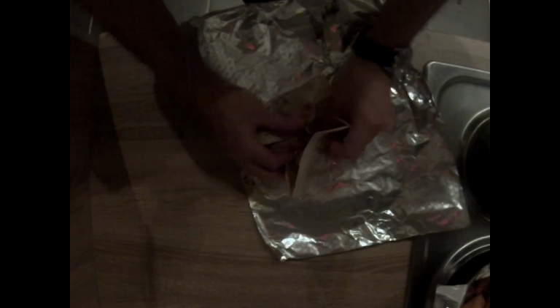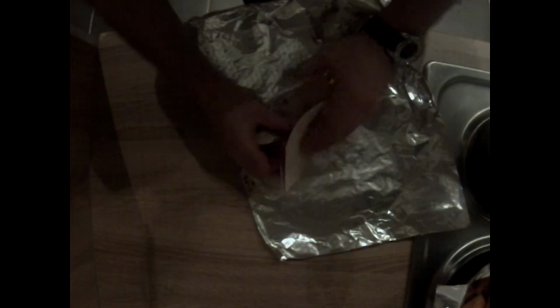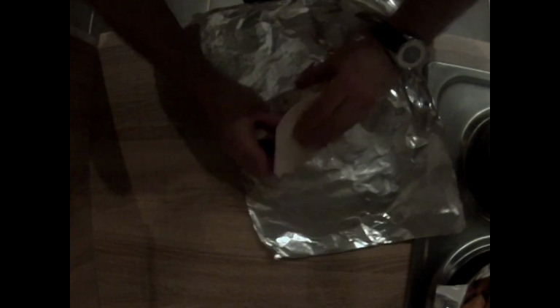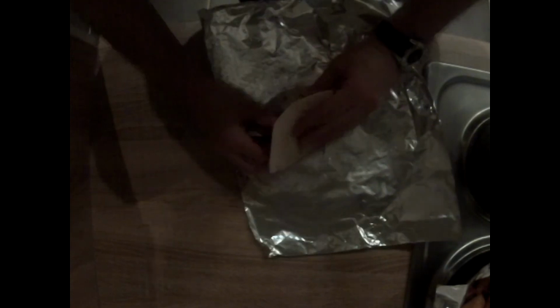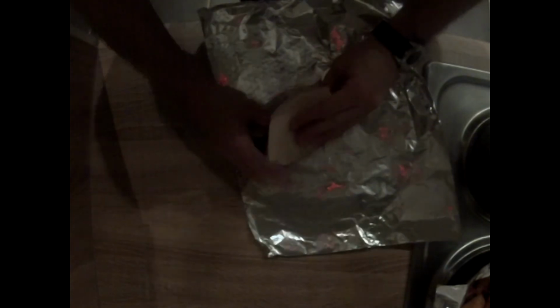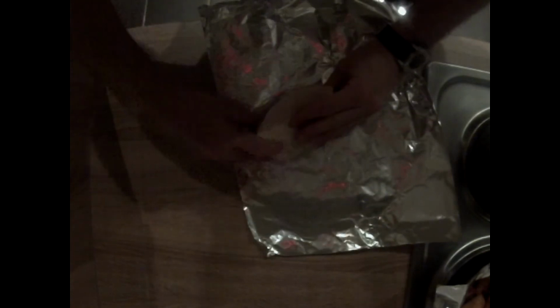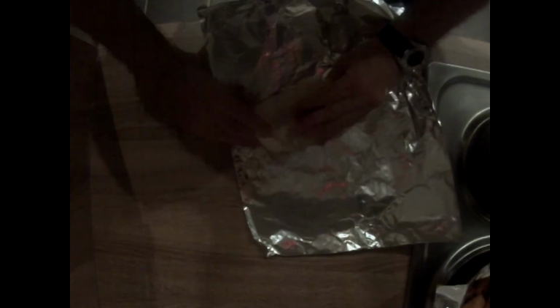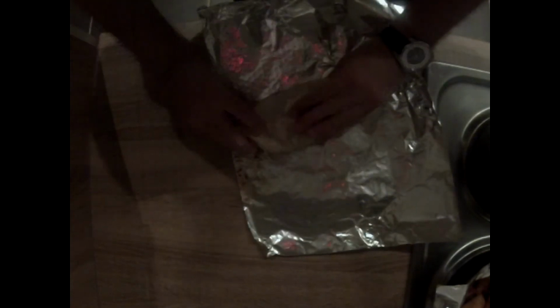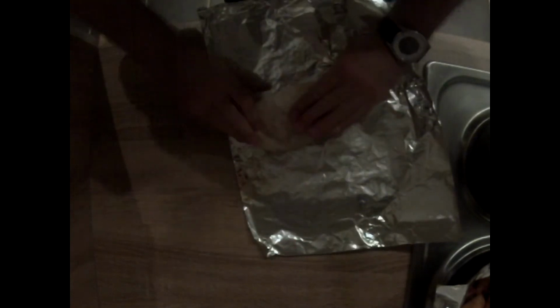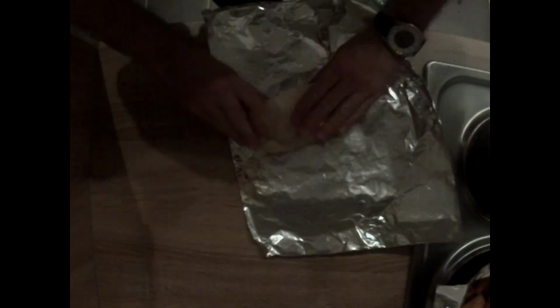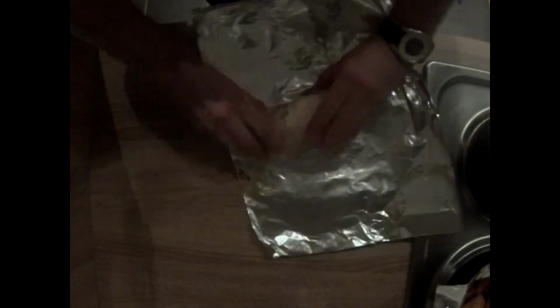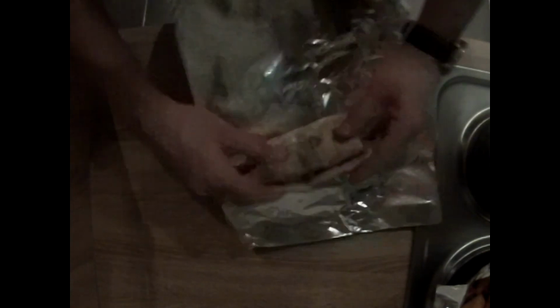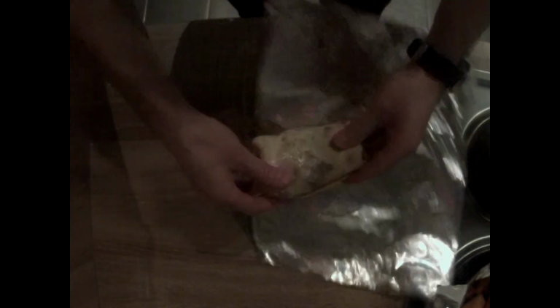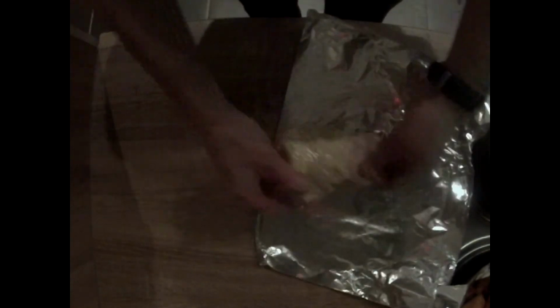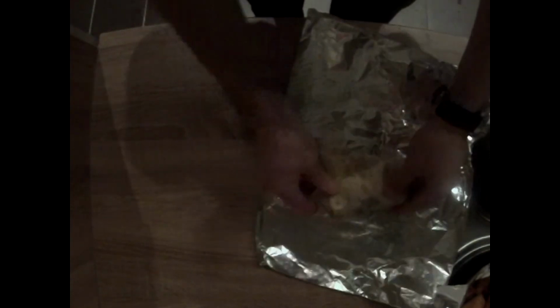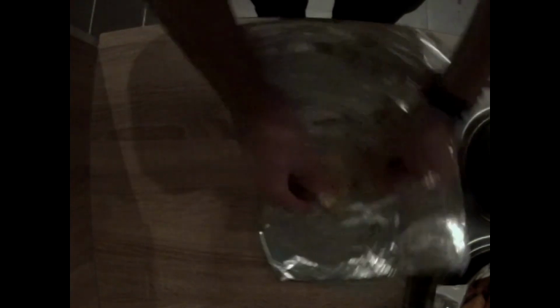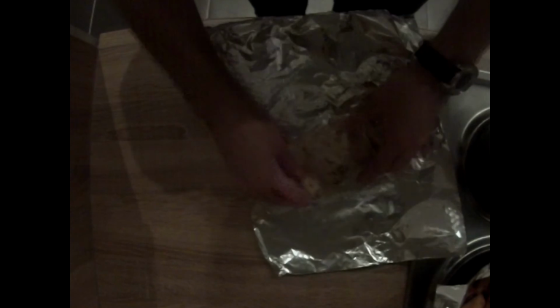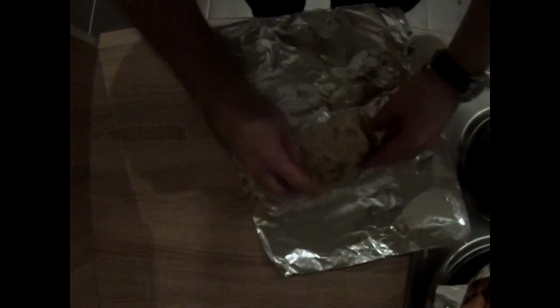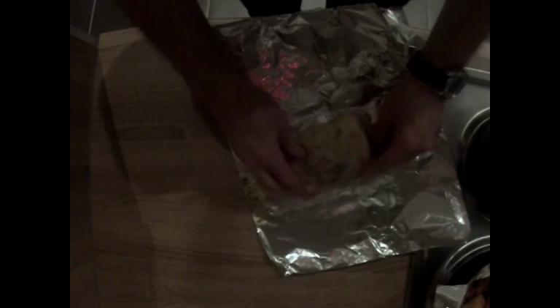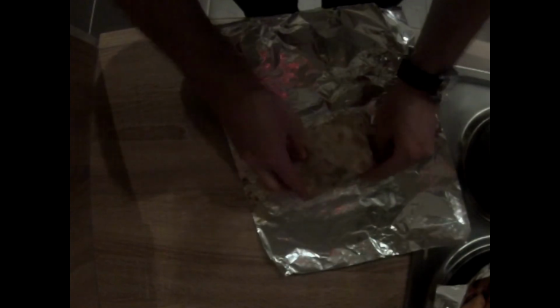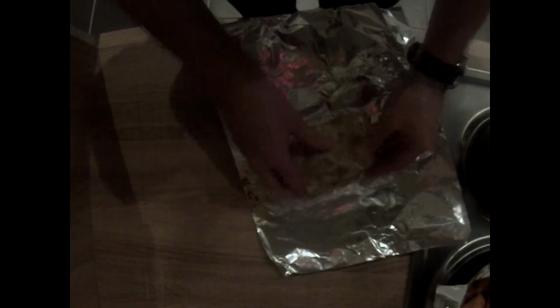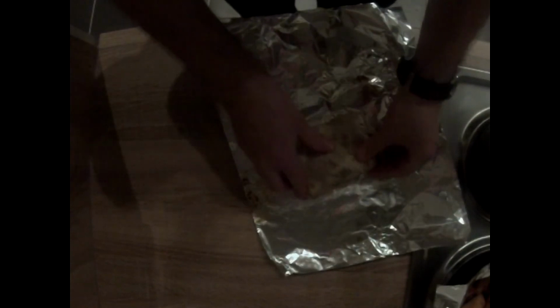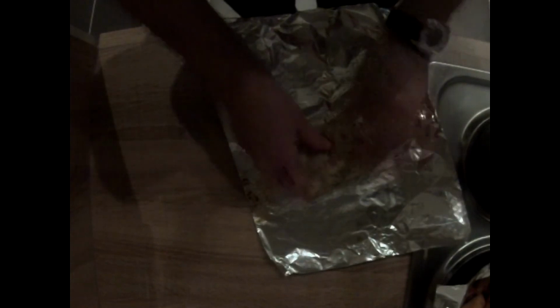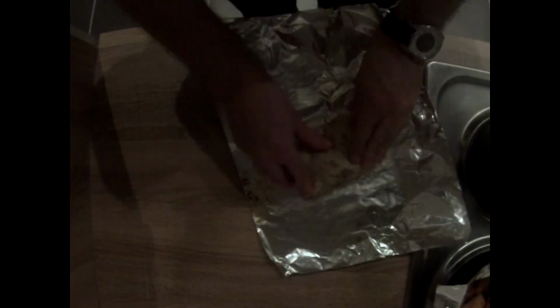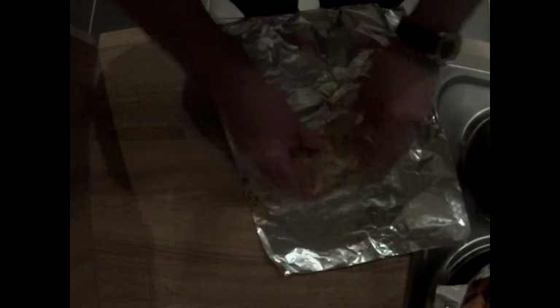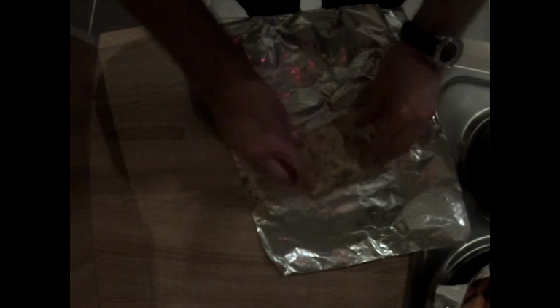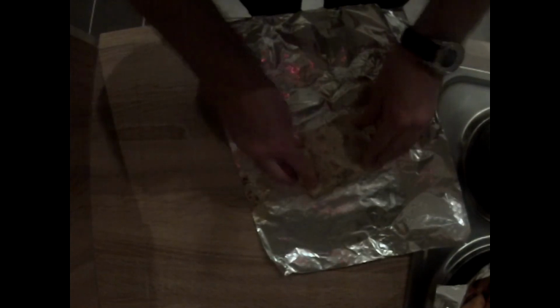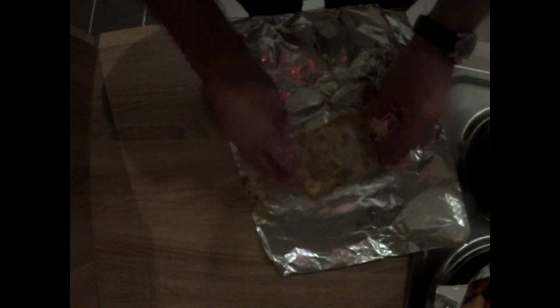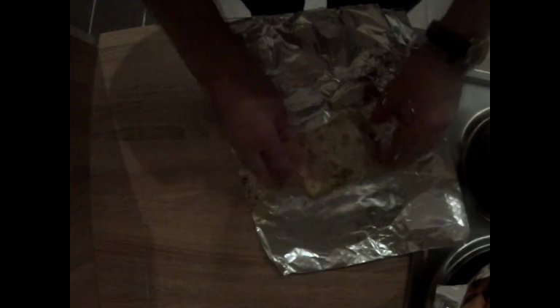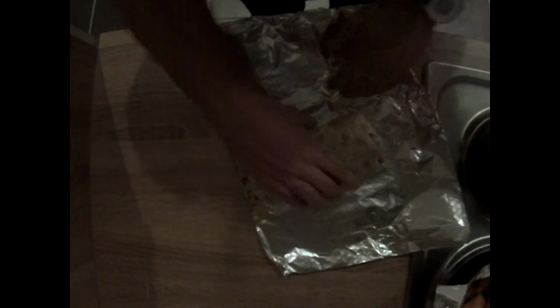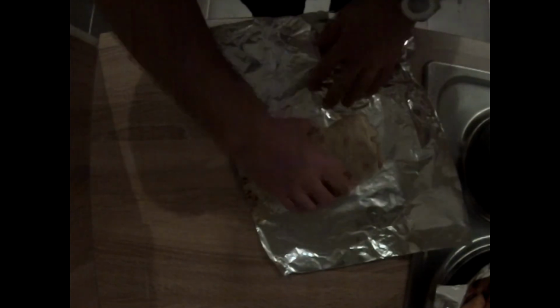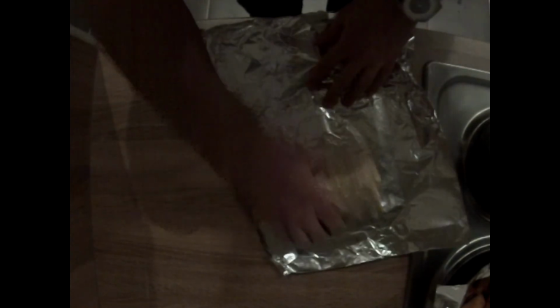Make sure you serve these hot, because once the tortilla cools it gets a bit crunchy and it's not the same. These are meant to be served fresh out of the oven.